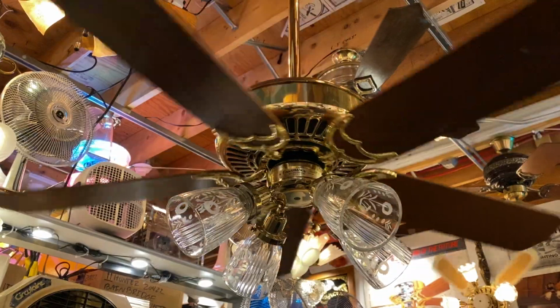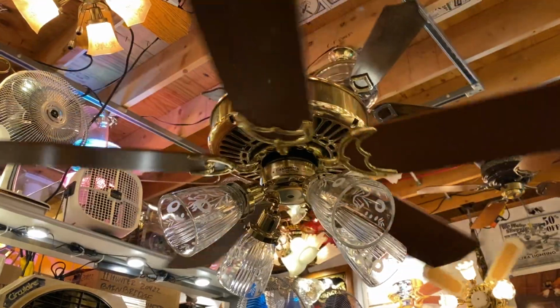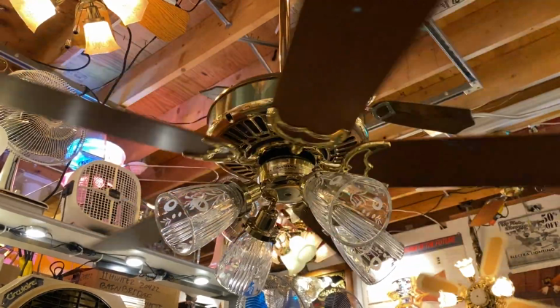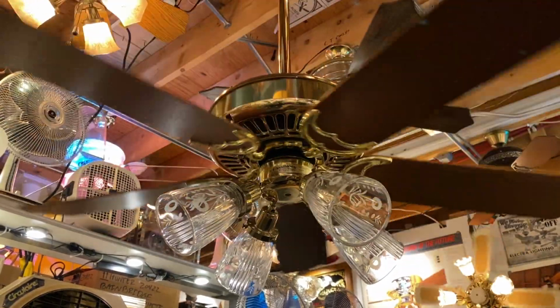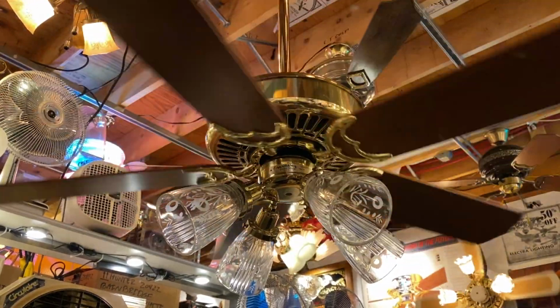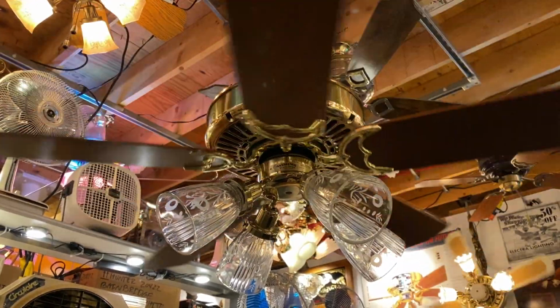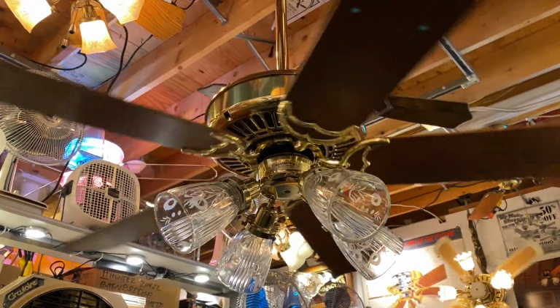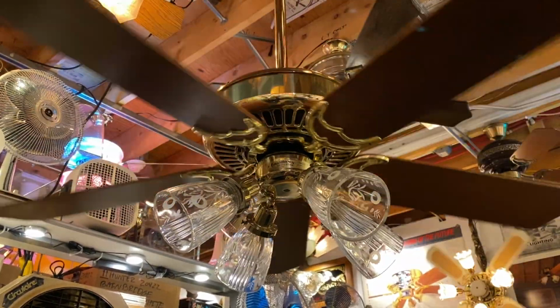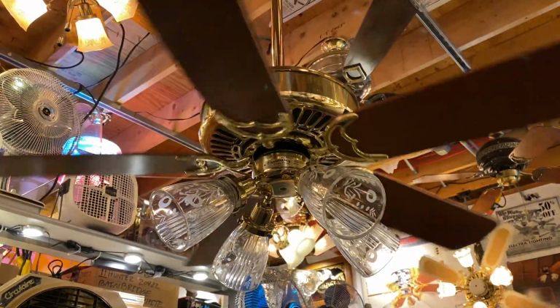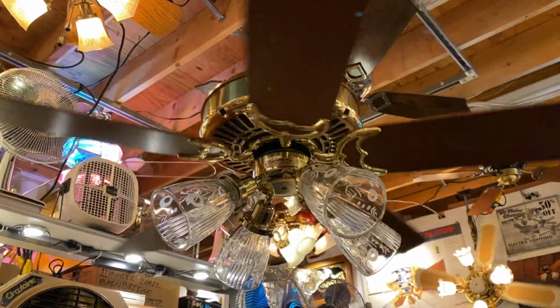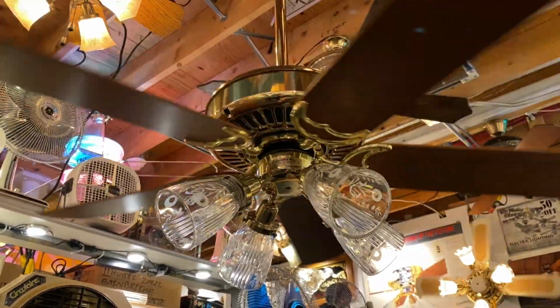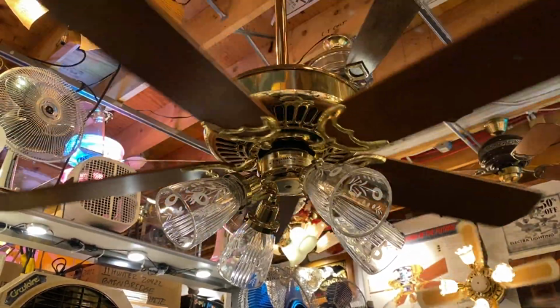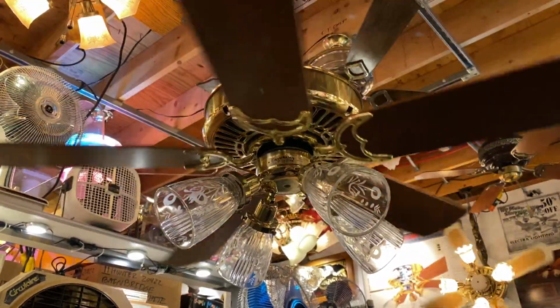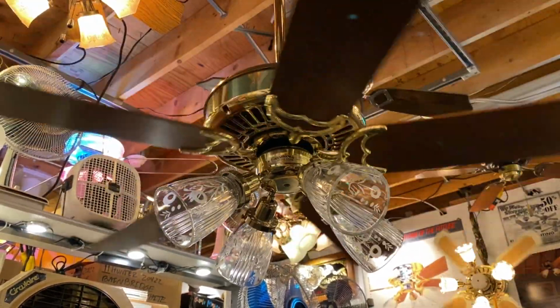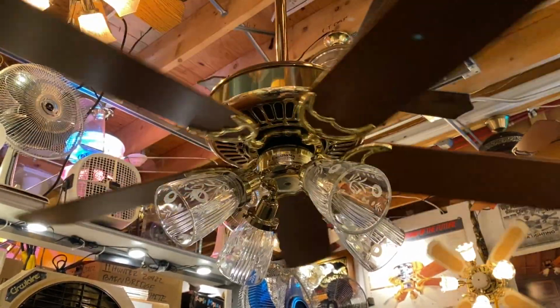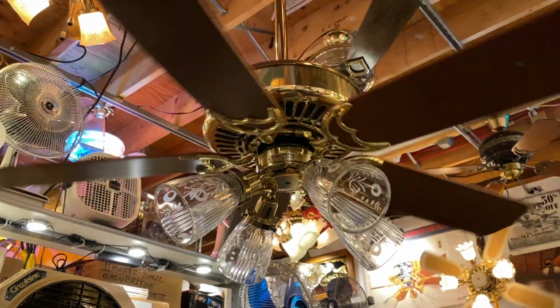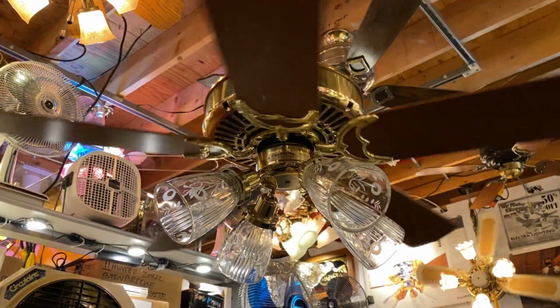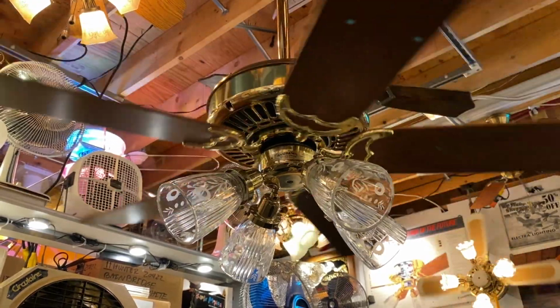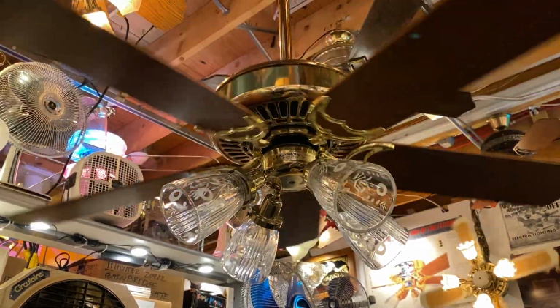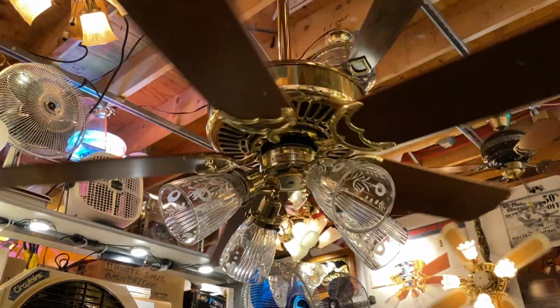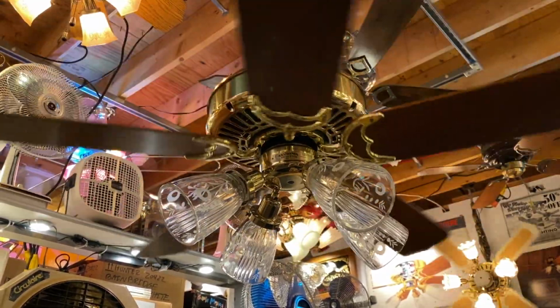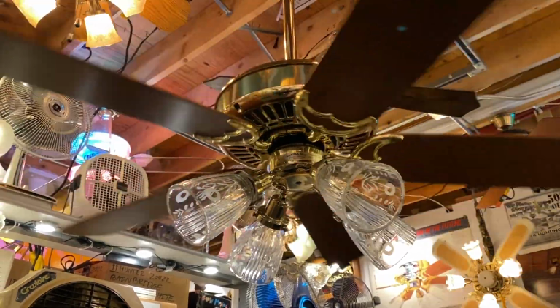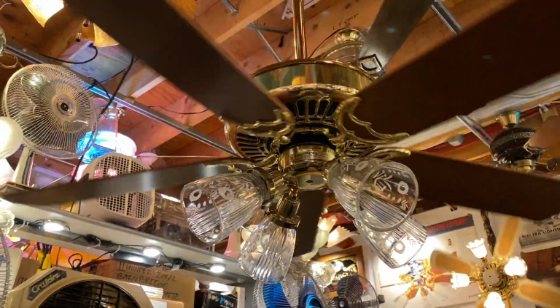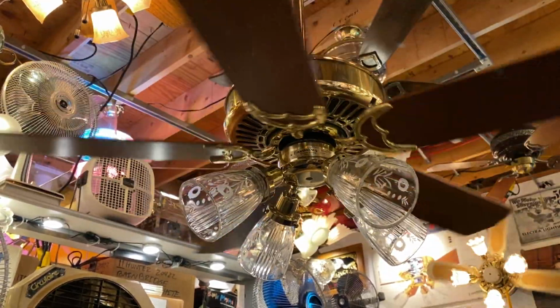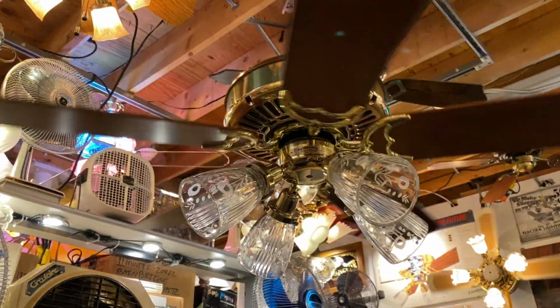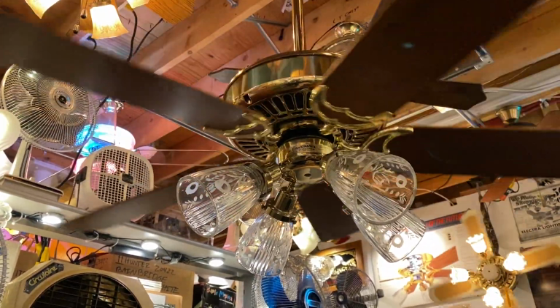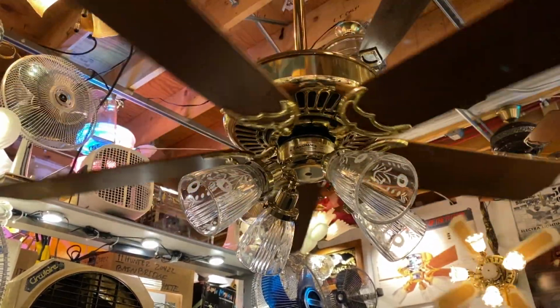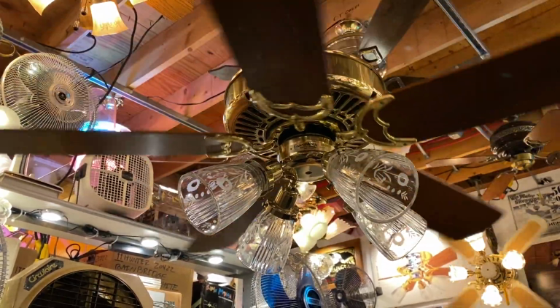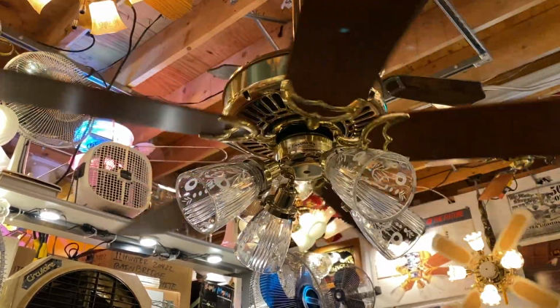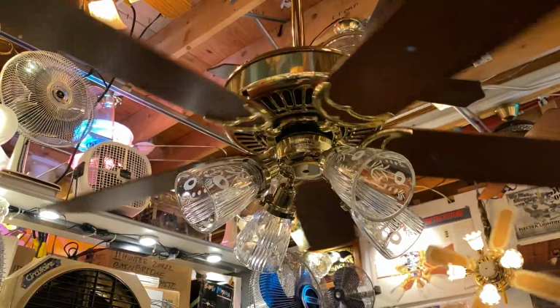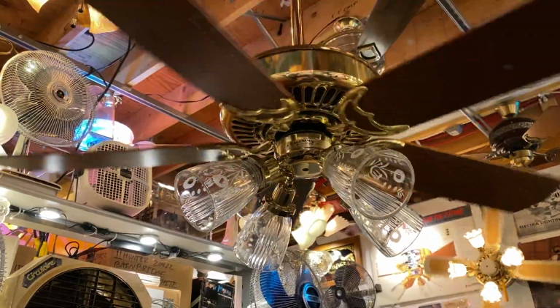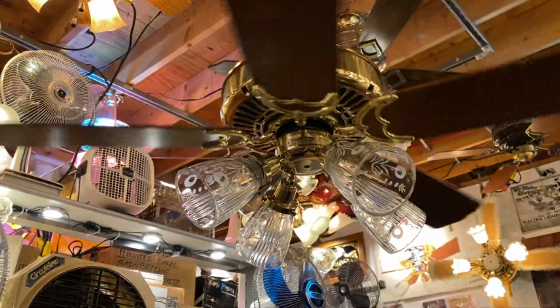This is just going to be a quick follow-up video to my previous video where I talked about how I want to use Philips Warm Glow LEDs with this fan.